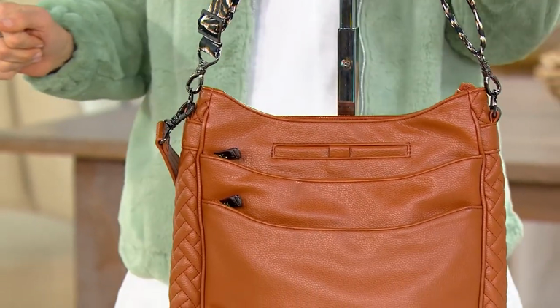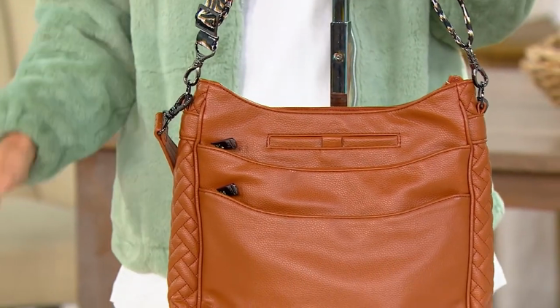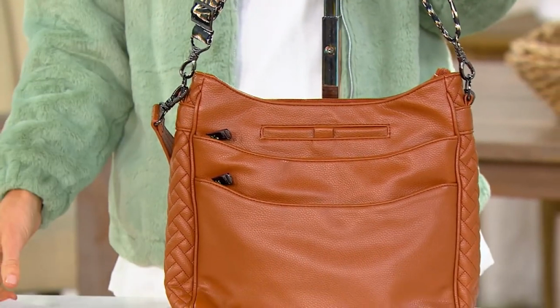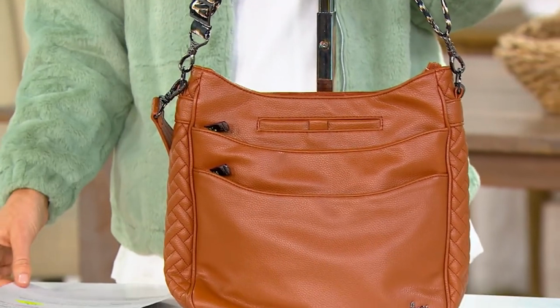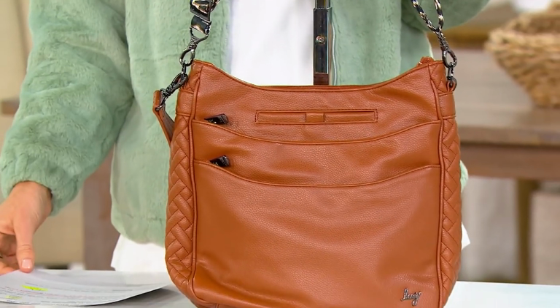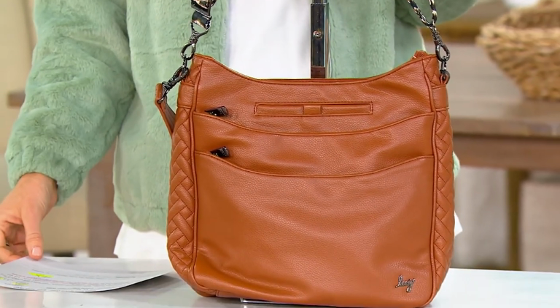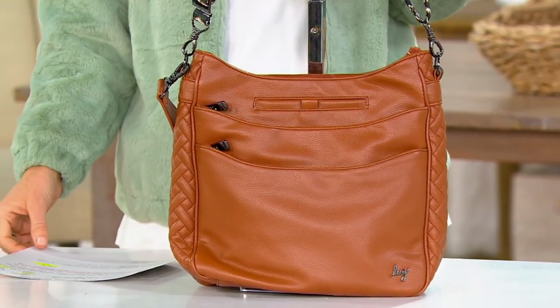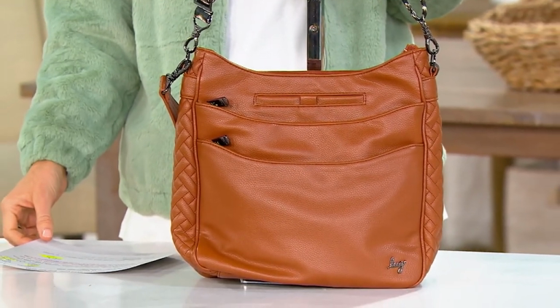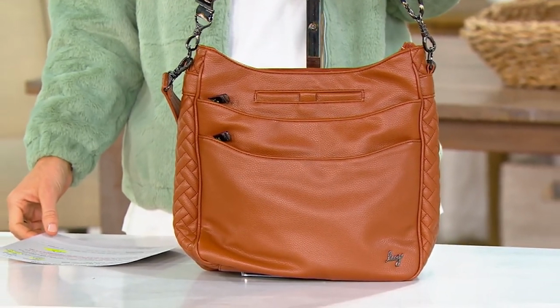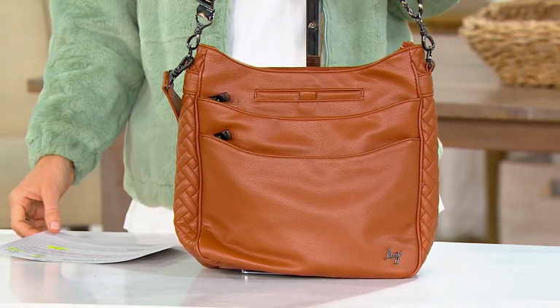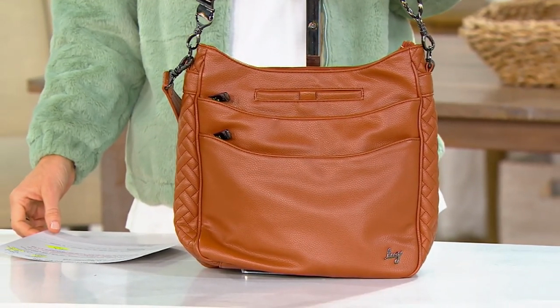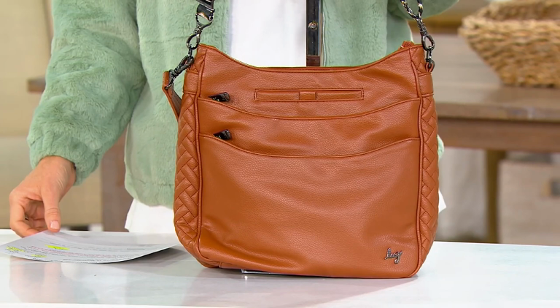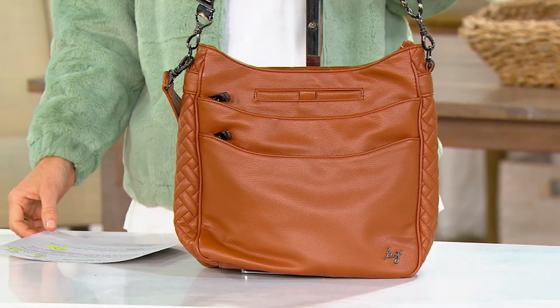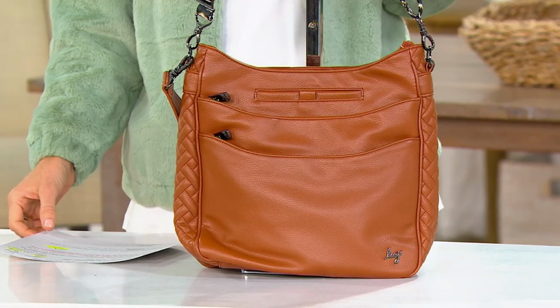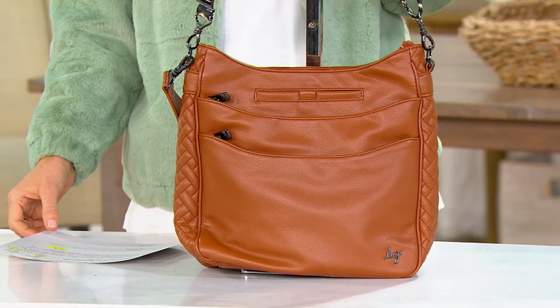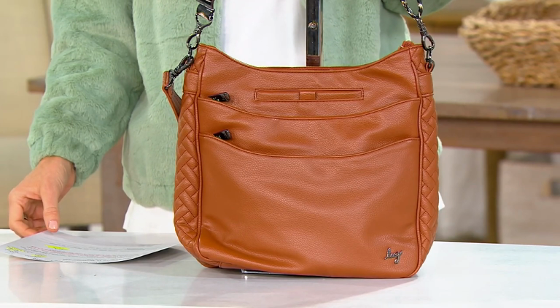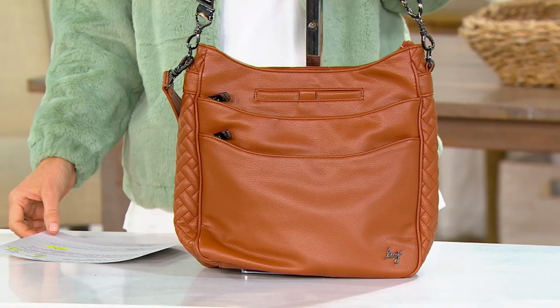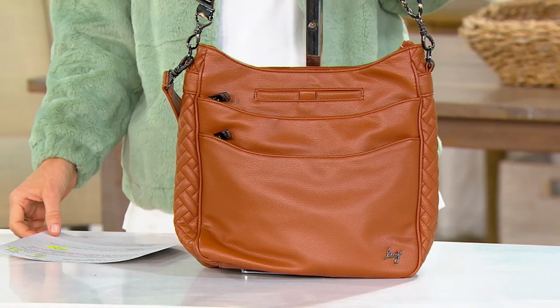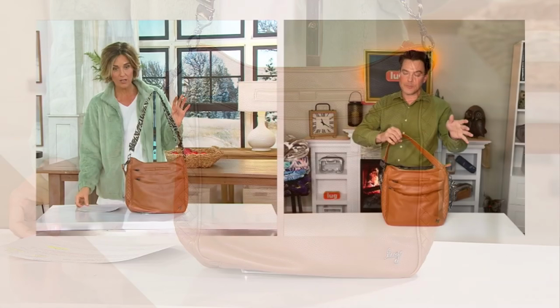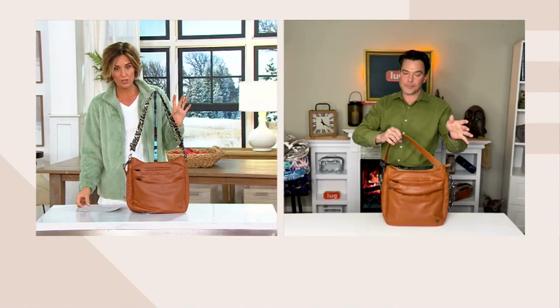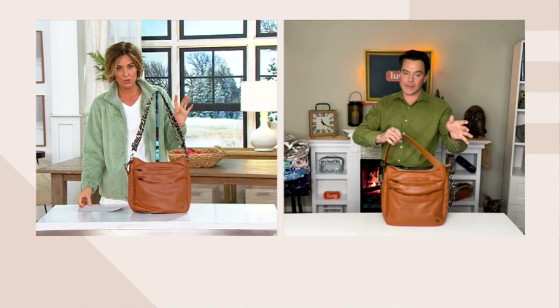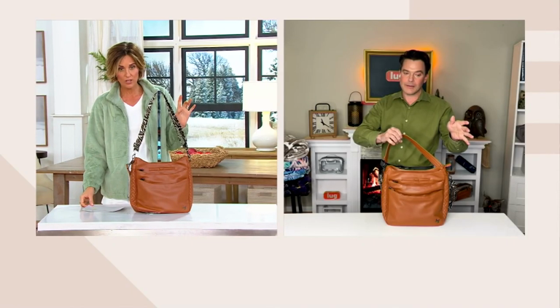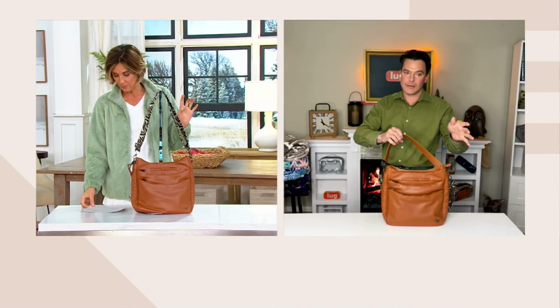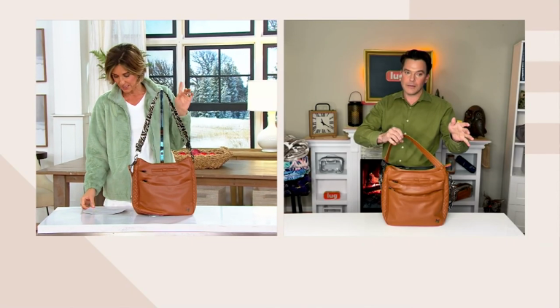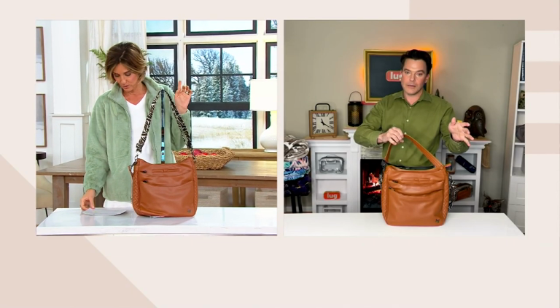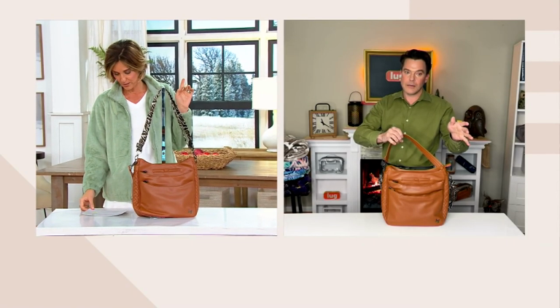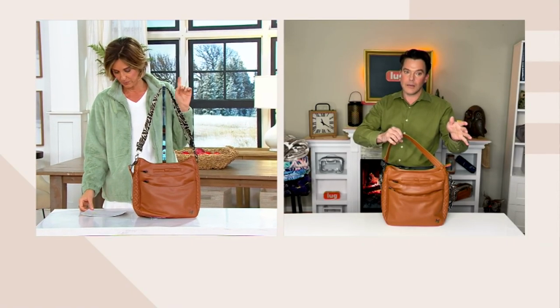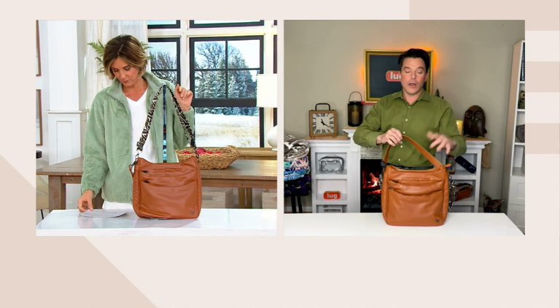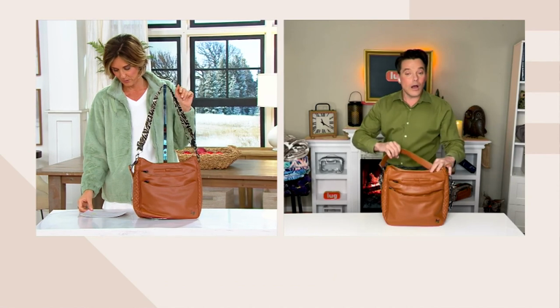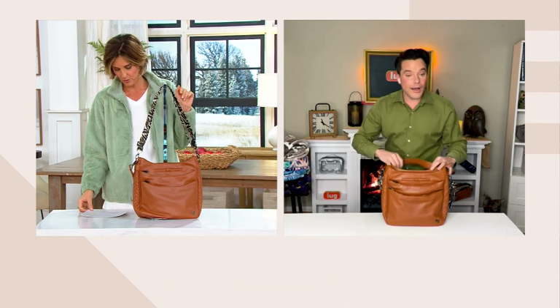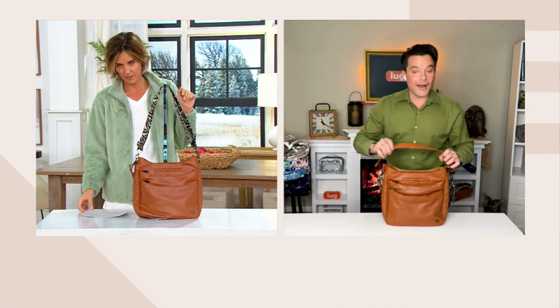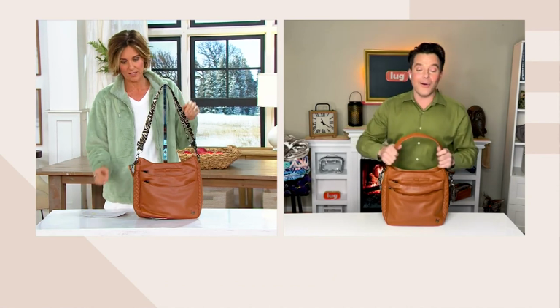Clearance price means no reorder — once they're gone, they're completely gone. And you only have the next 38 minutes to get this on four easy payments. That four easy payments goes away at the end of the day.